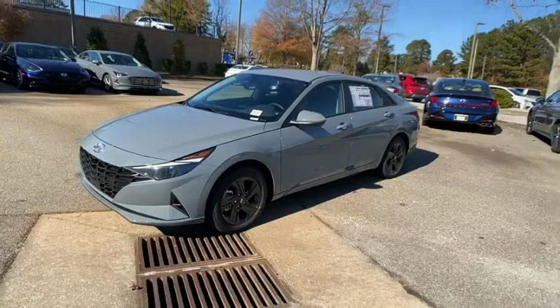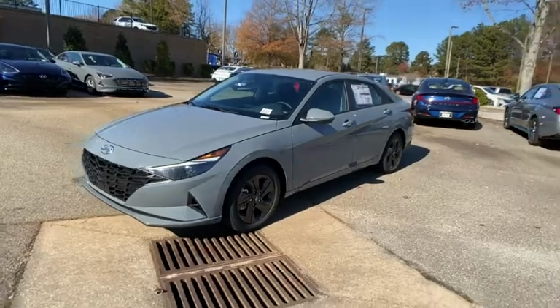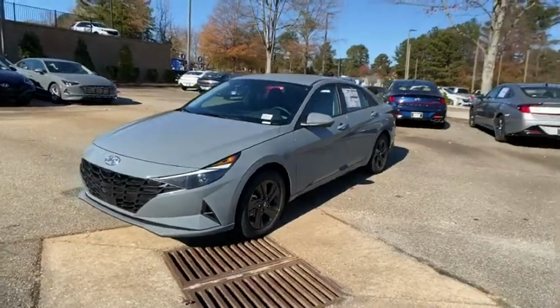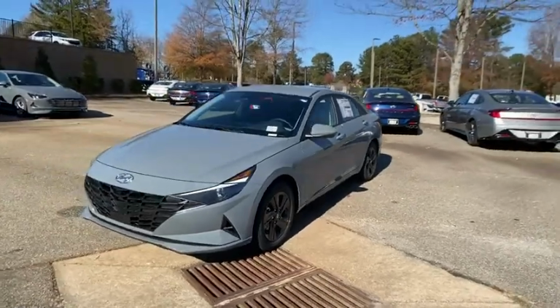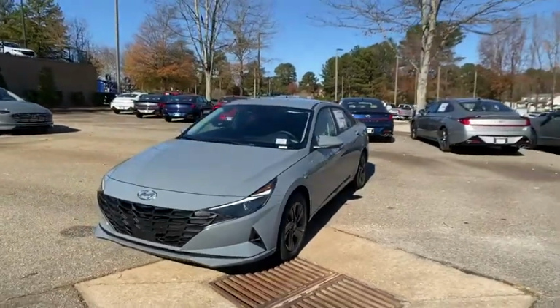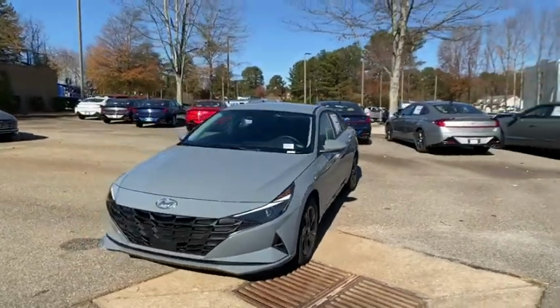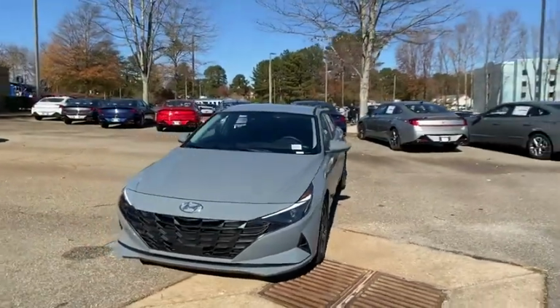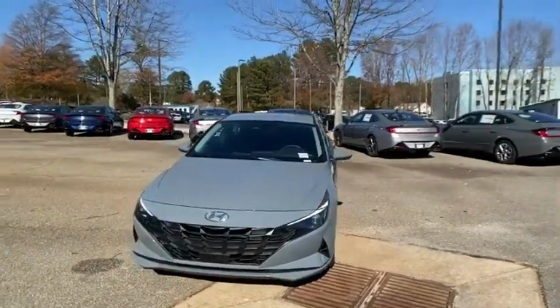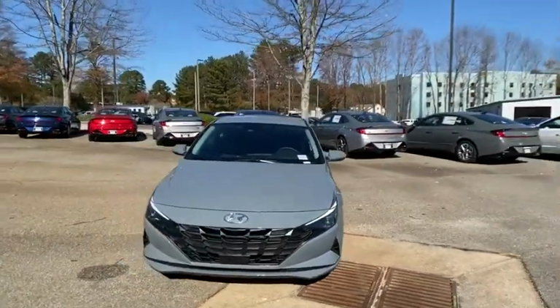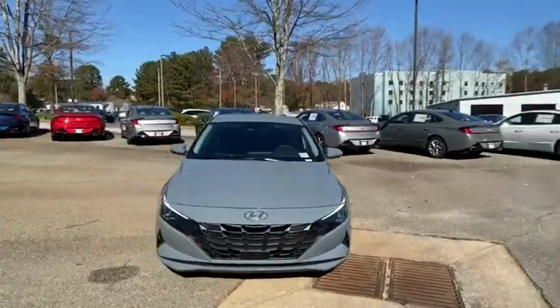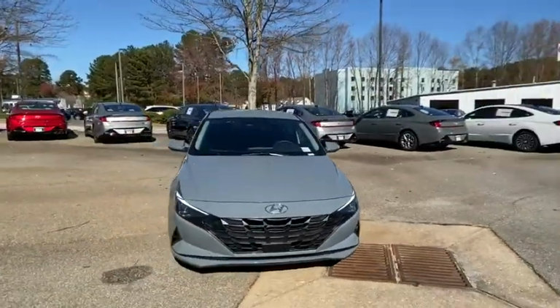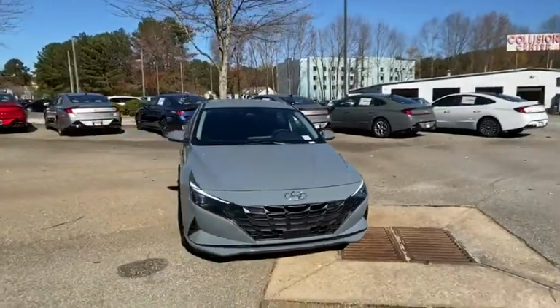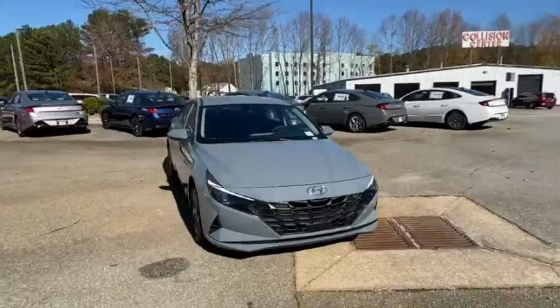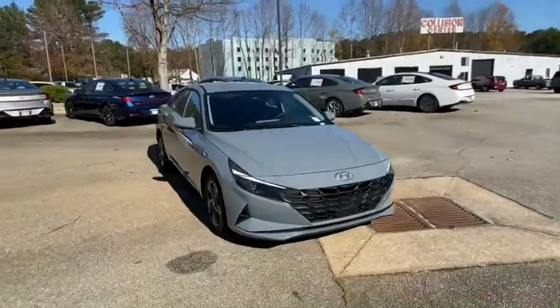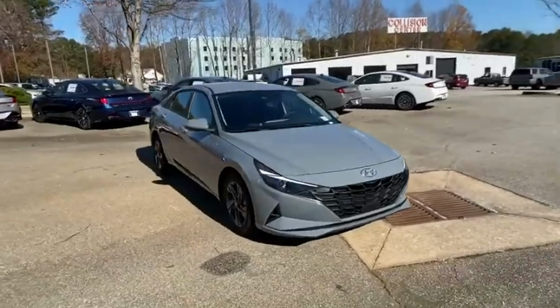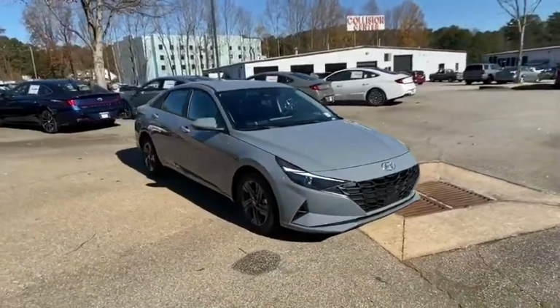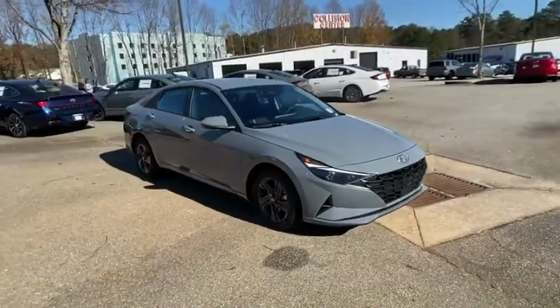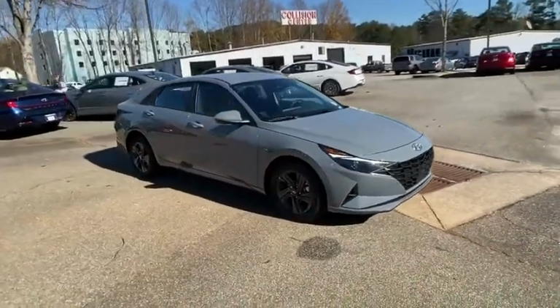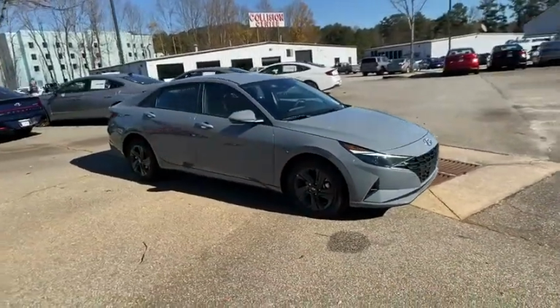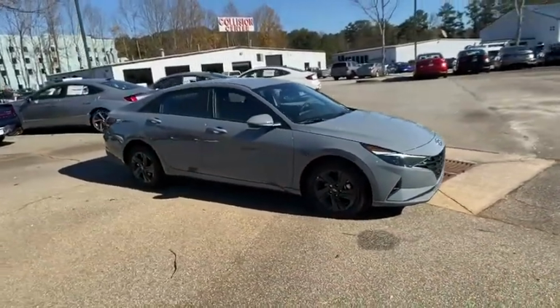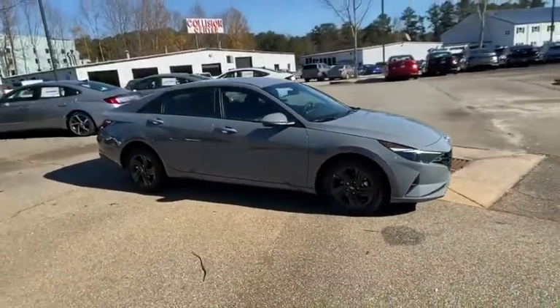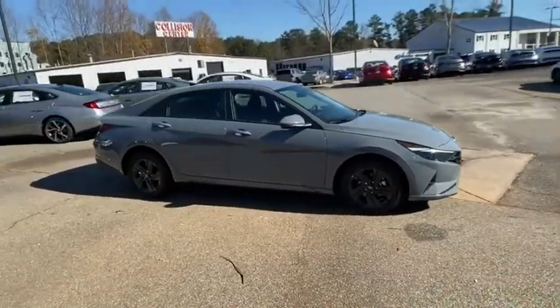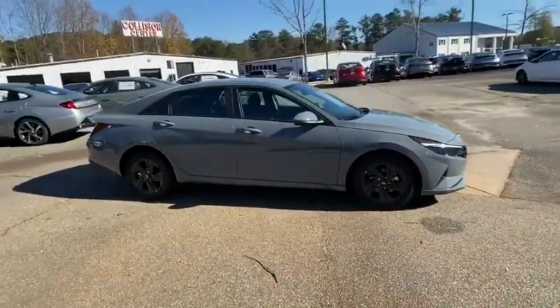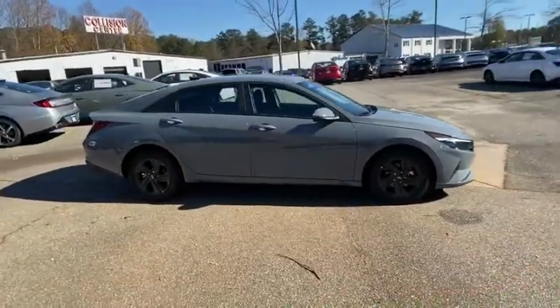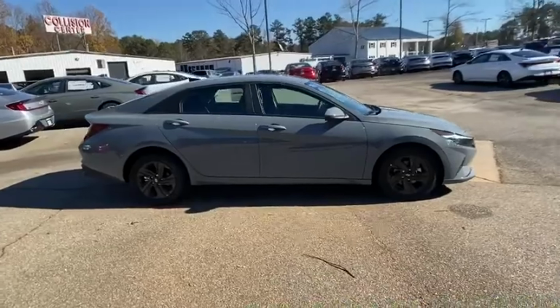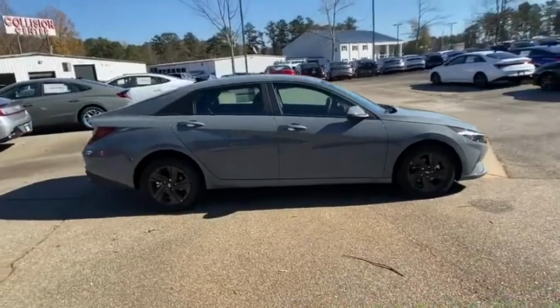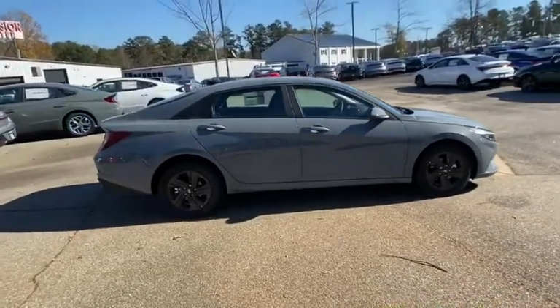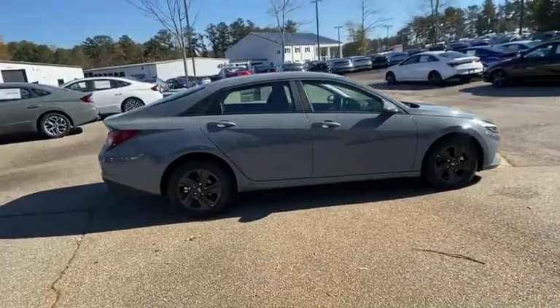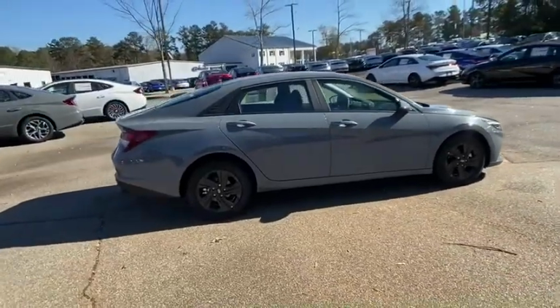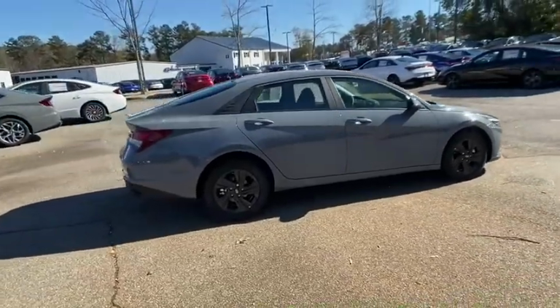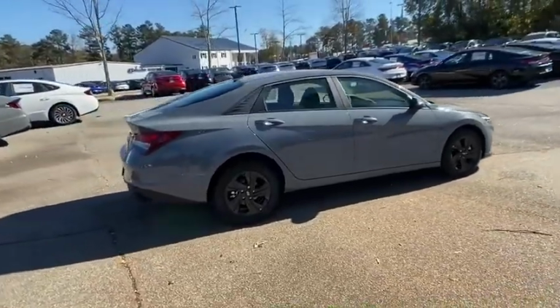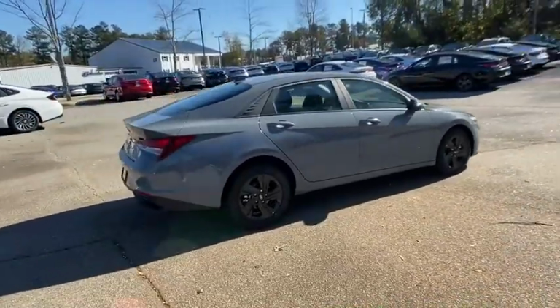Take a ride in the 2021 Hyundai Elantra. The Elantra boasts the most interior room in its class and gets an exceptional 35 mpg. With its luxurious standard features, the Elantra is an easy choice.